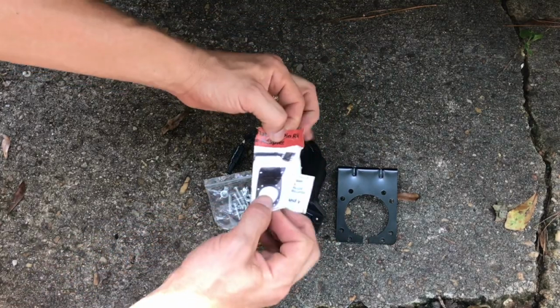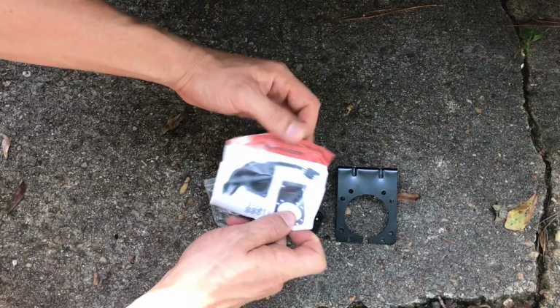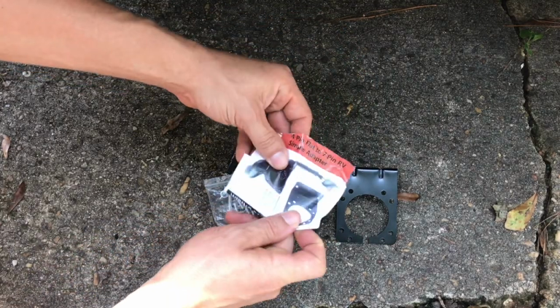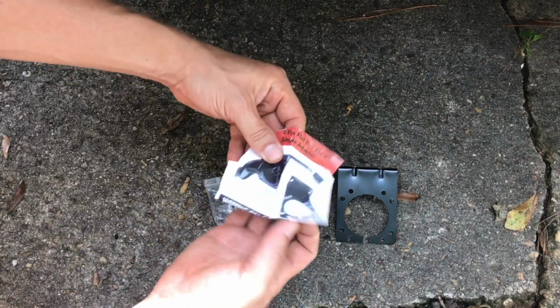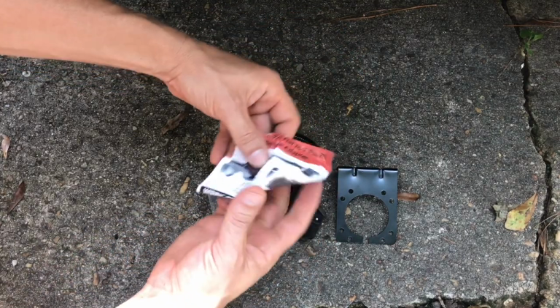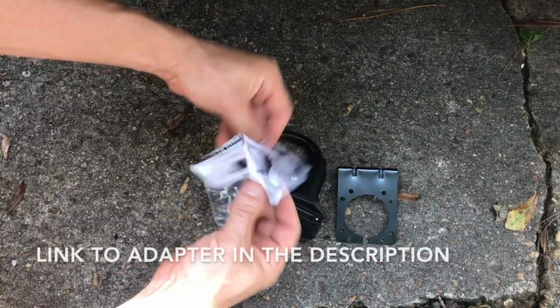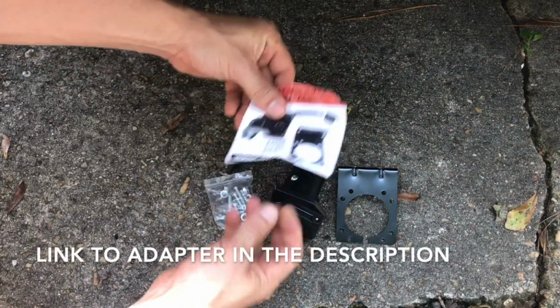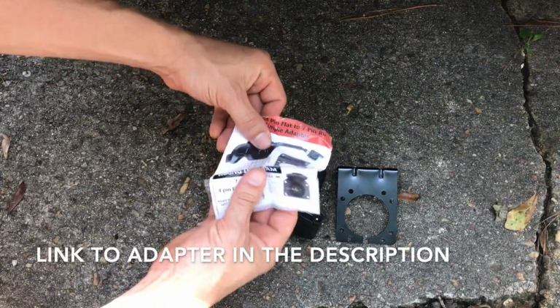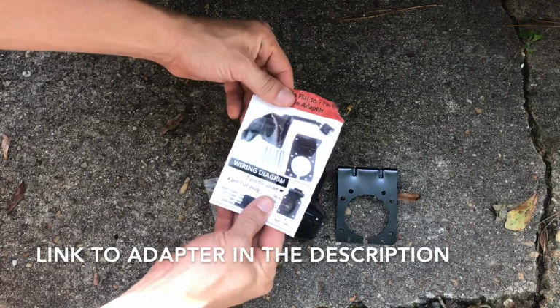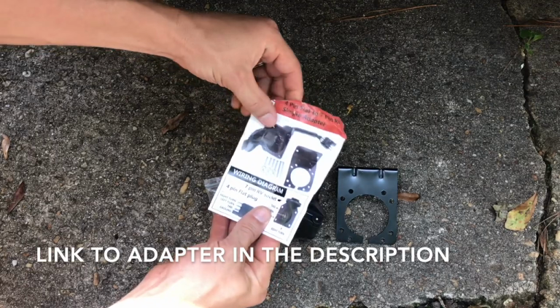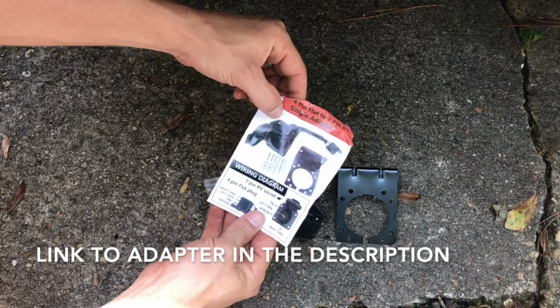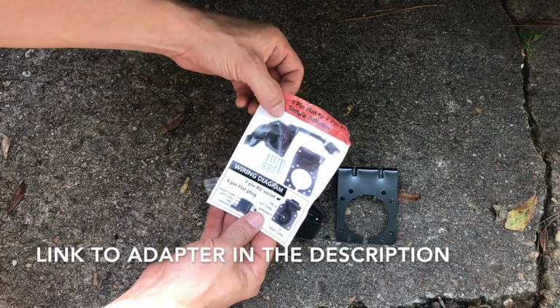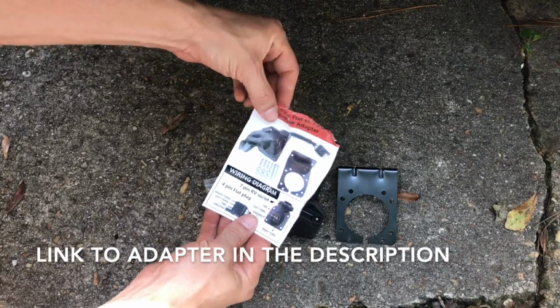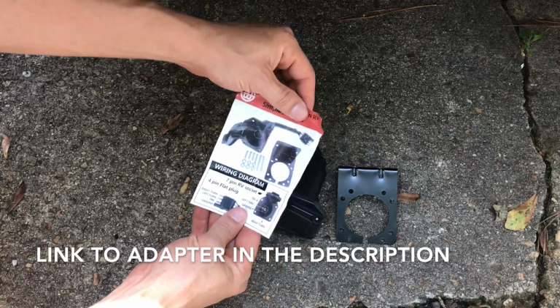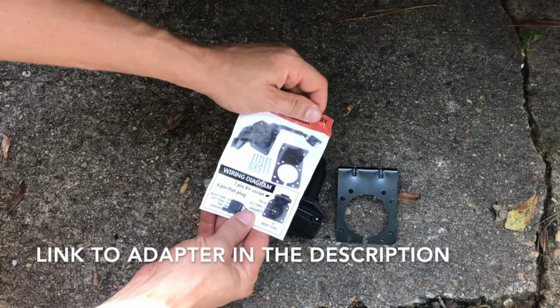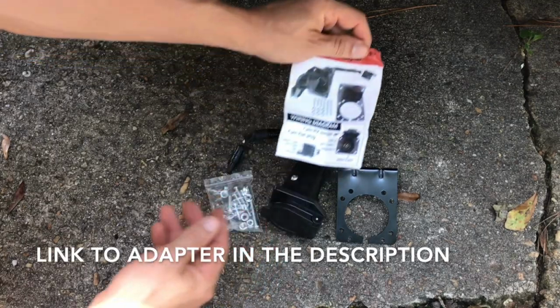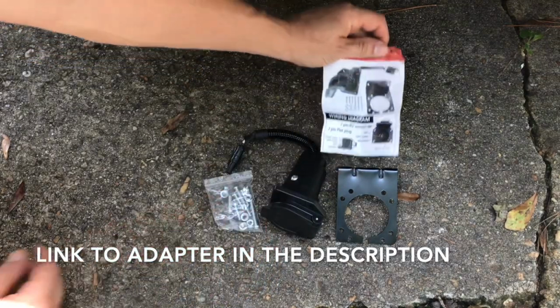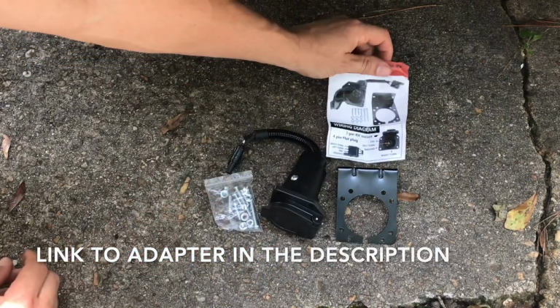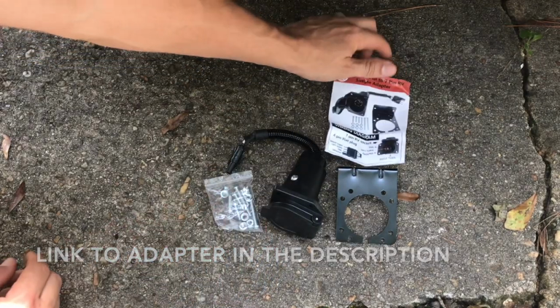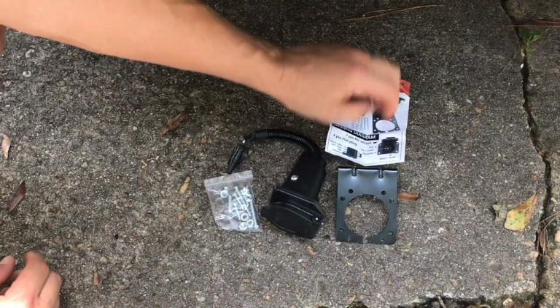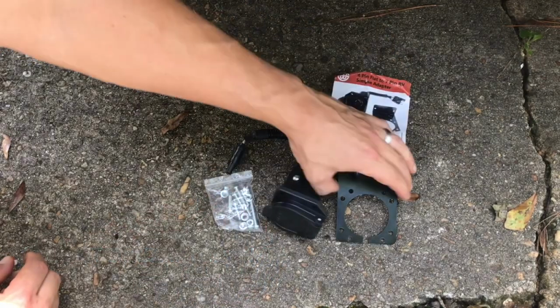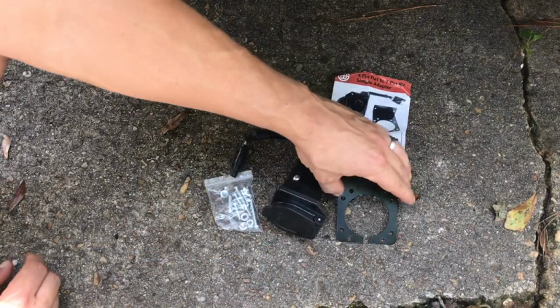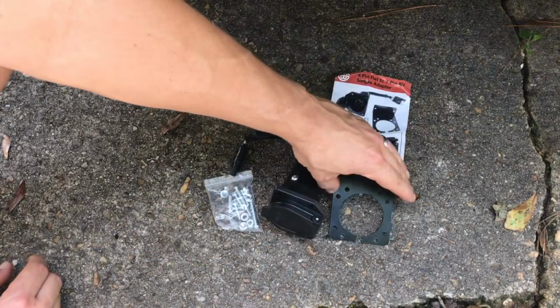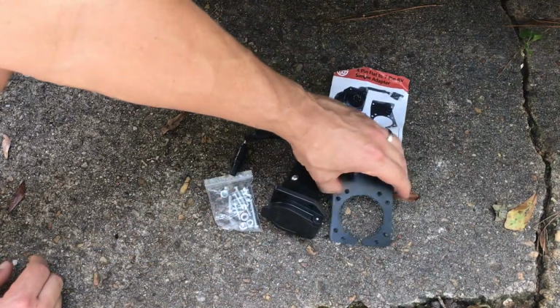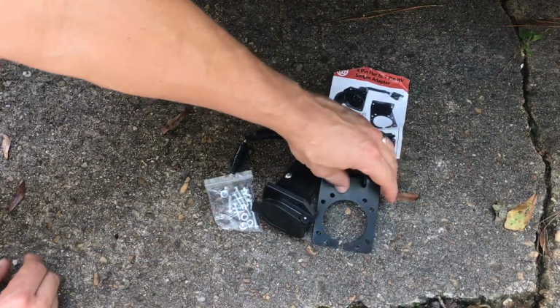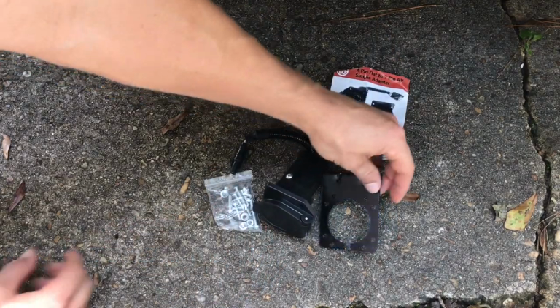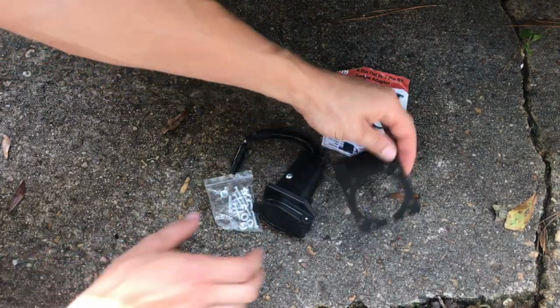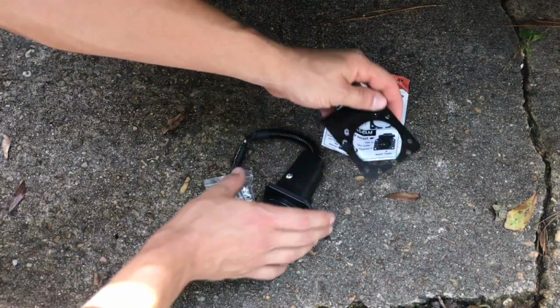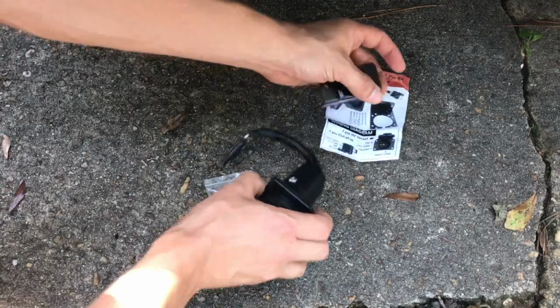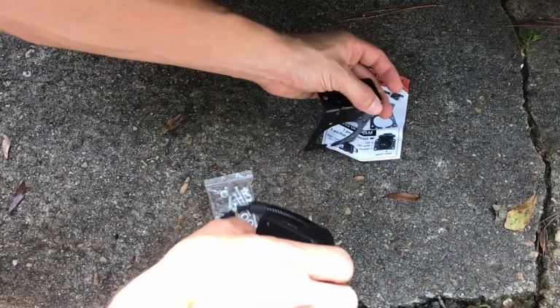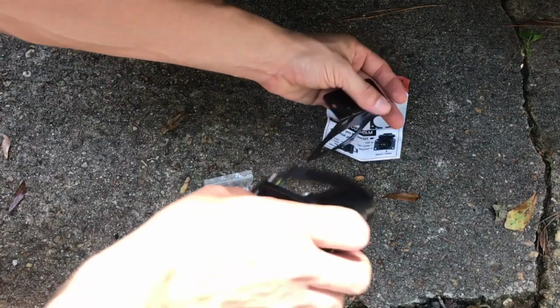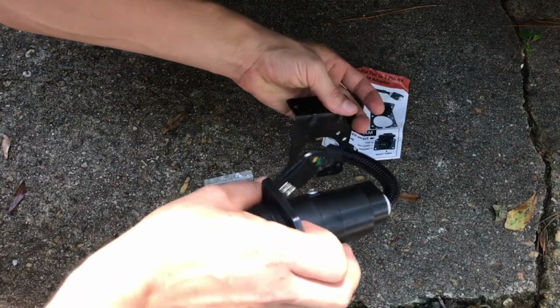I'm going to give you a quick unboxing here, show you the different parts, and then talk you through how I installed mine. It can't get much simpler, but I want to give you some pointers real quick.